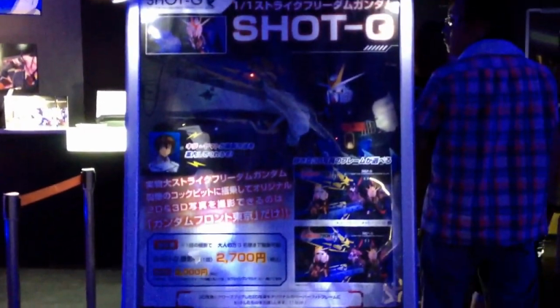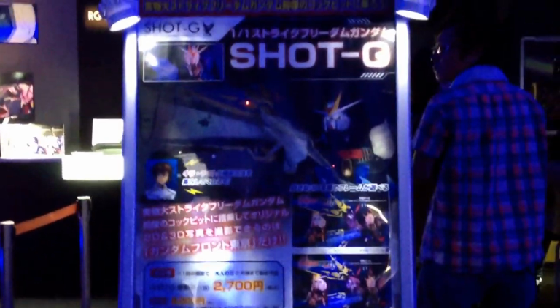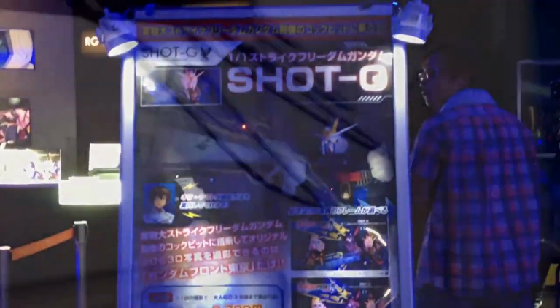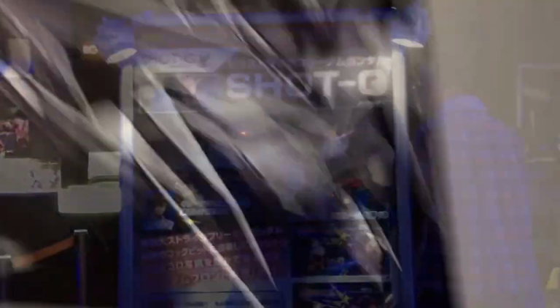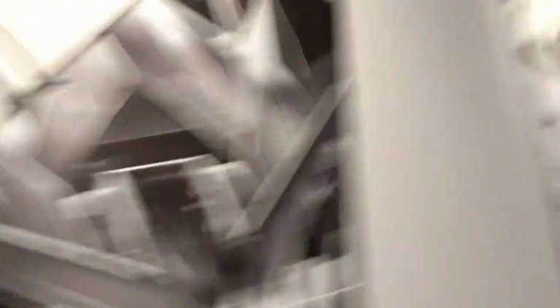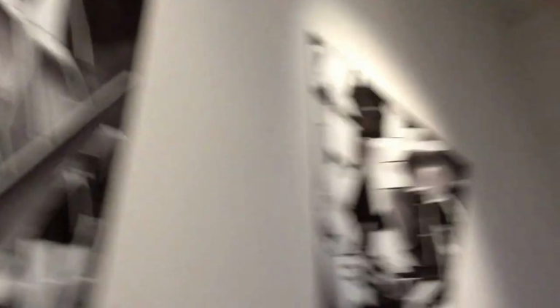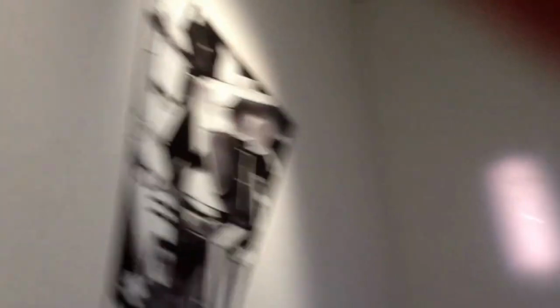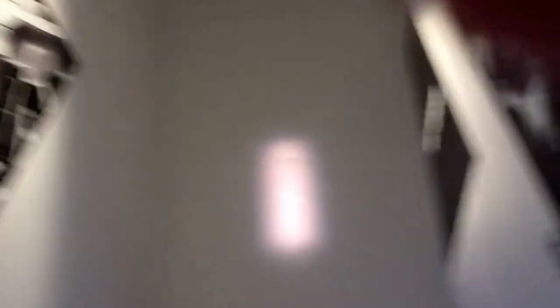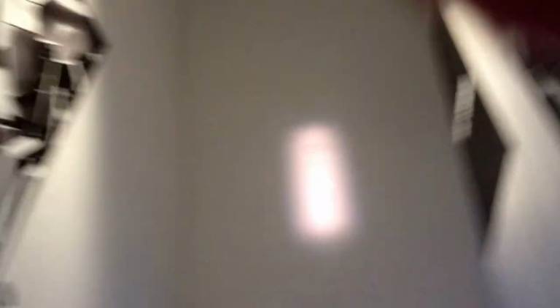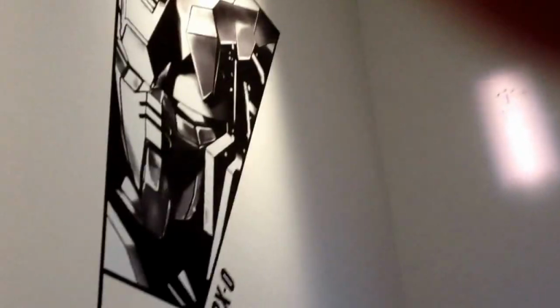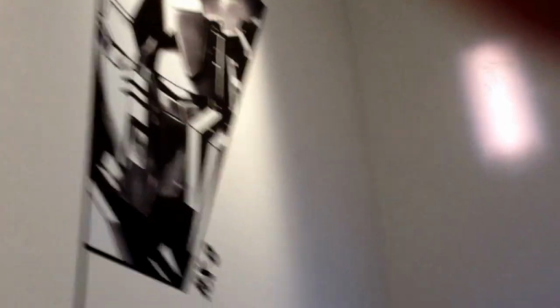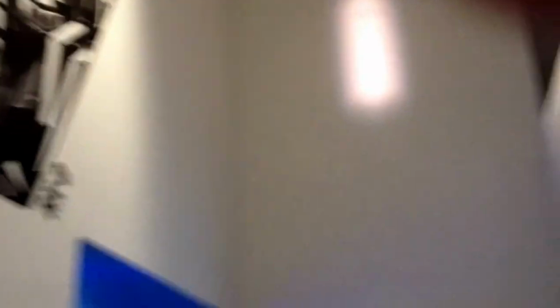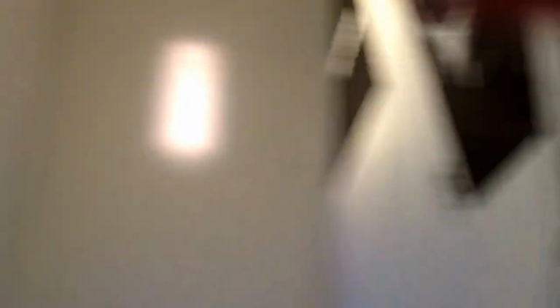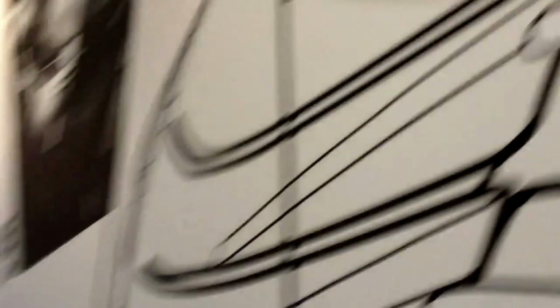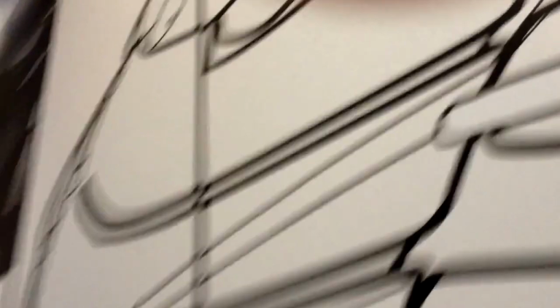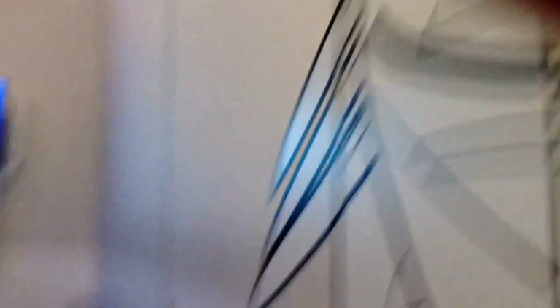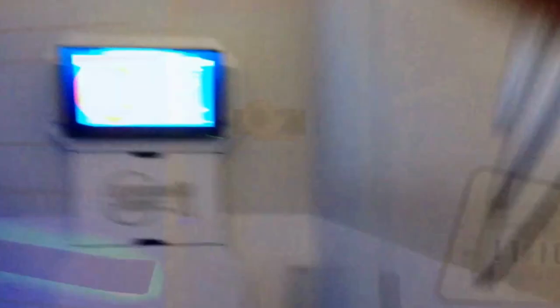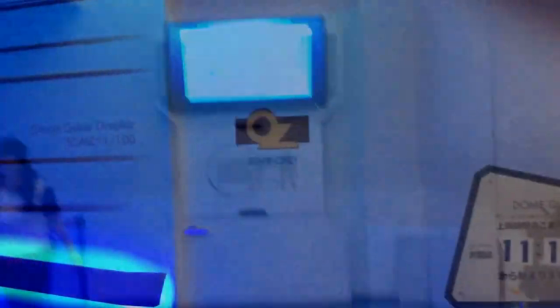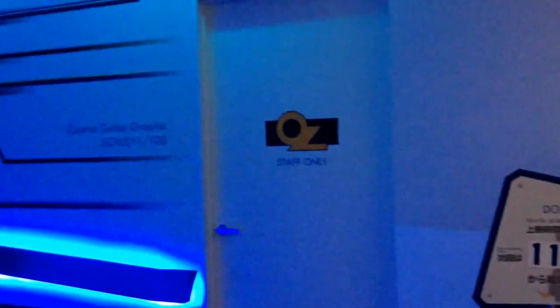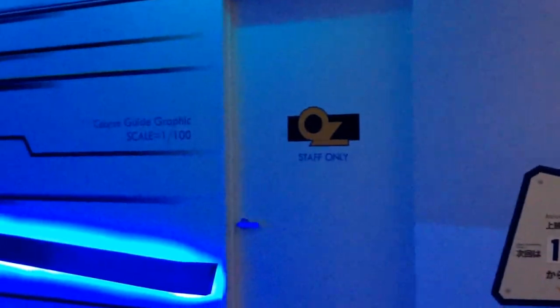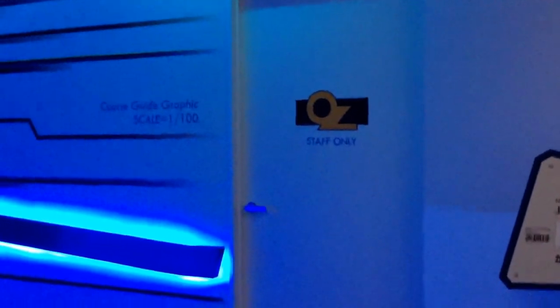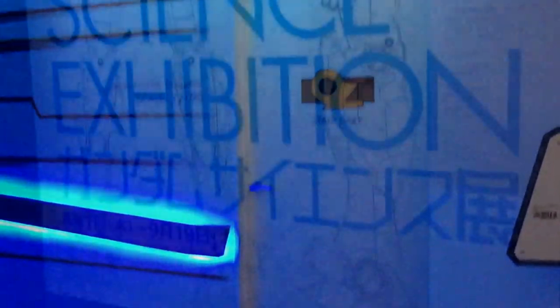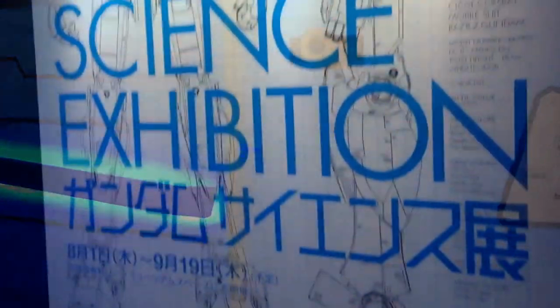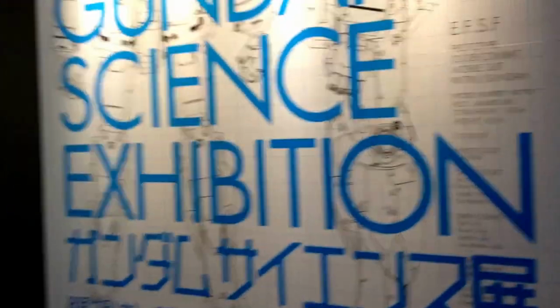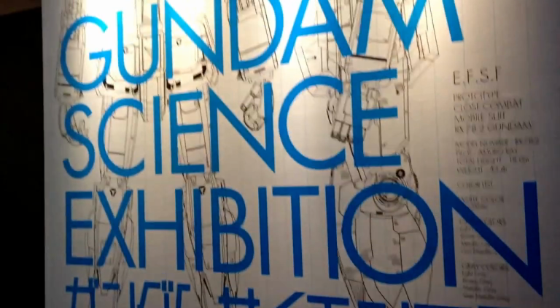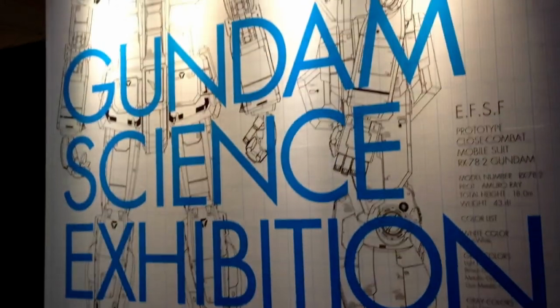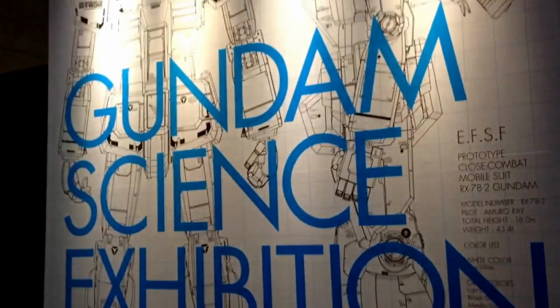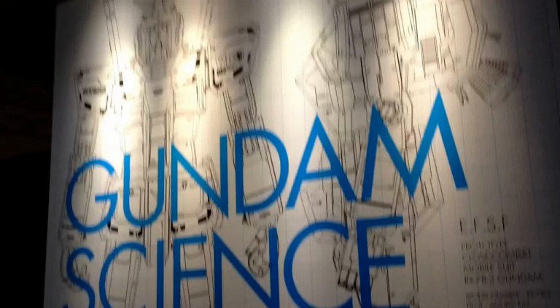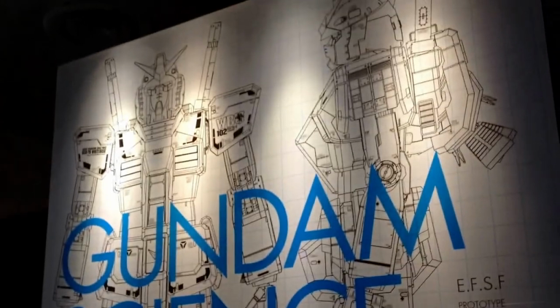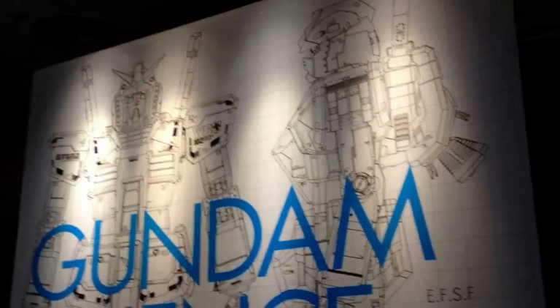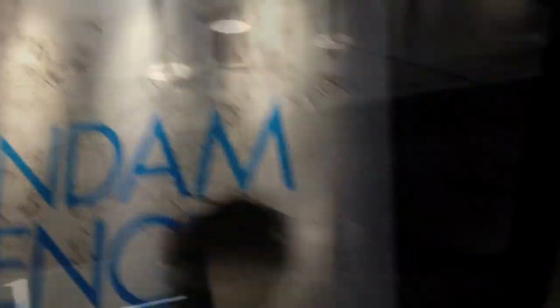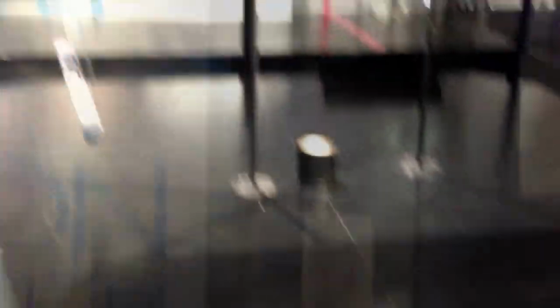They had an area with Shot G, which was sort of like a planetarium show. This is the hallway leading into it. I didn't get any footage of it, but it was the history of Gundam with a lot of cool animation.